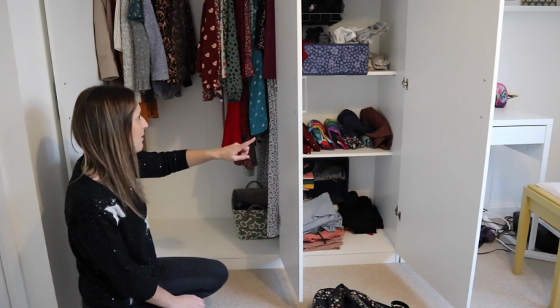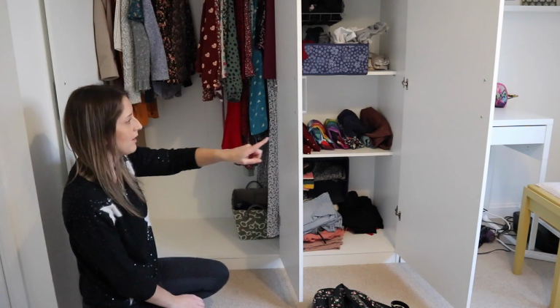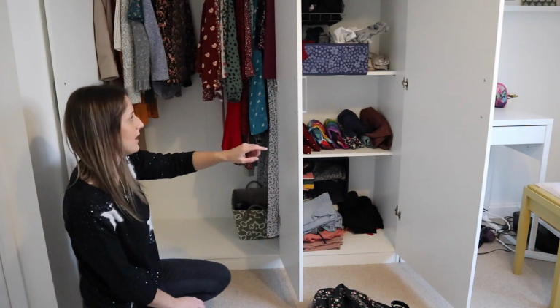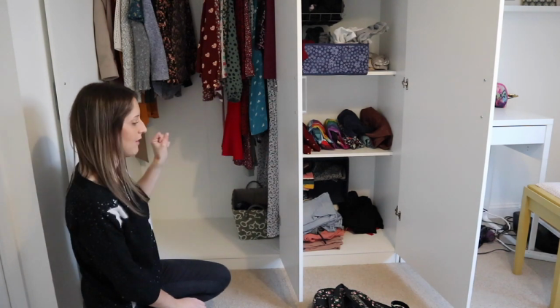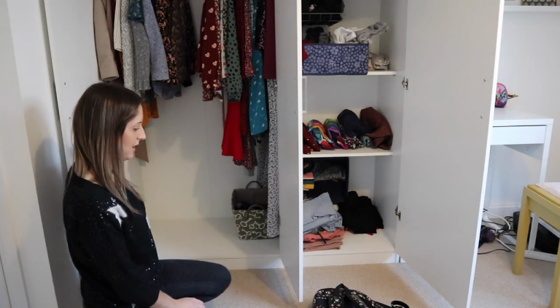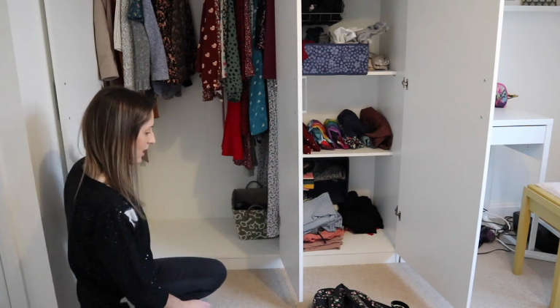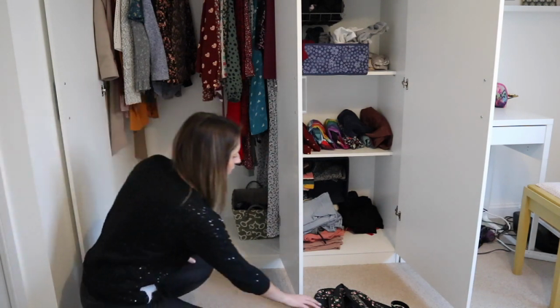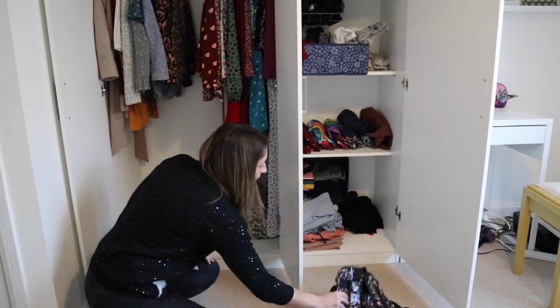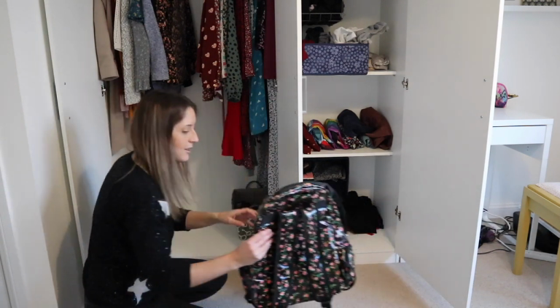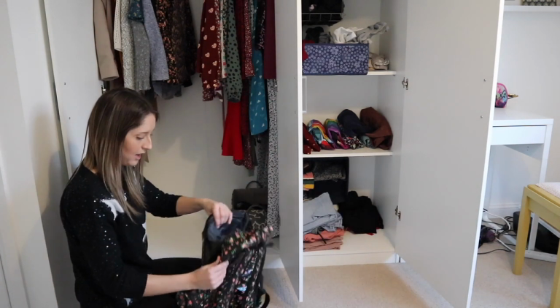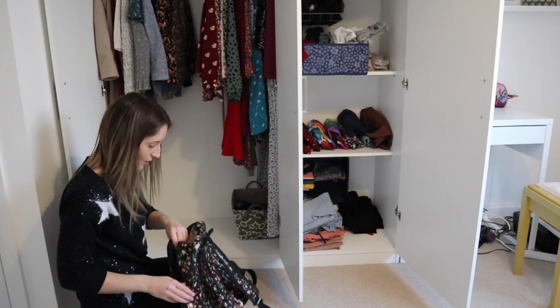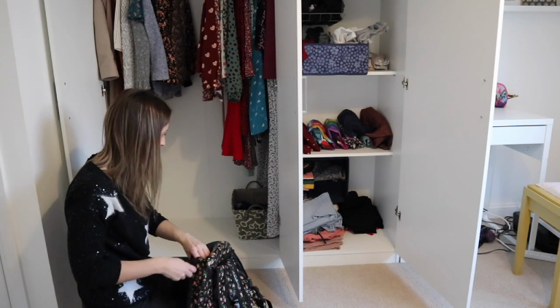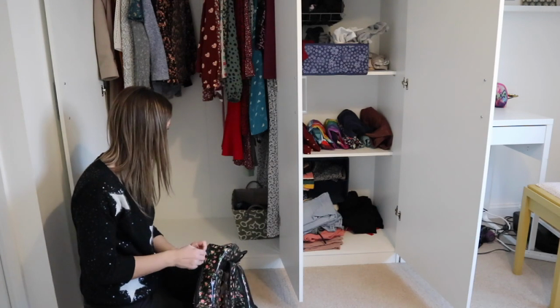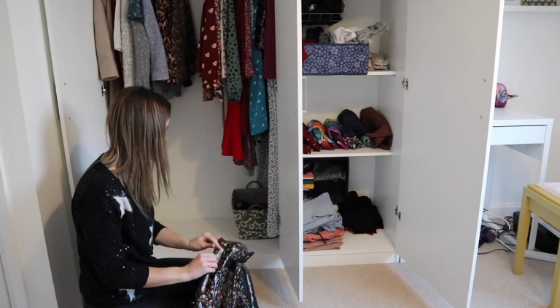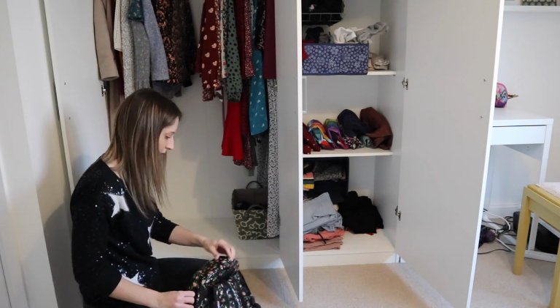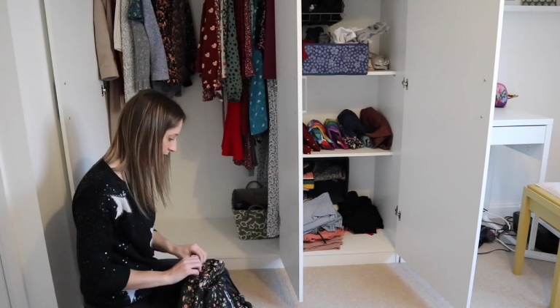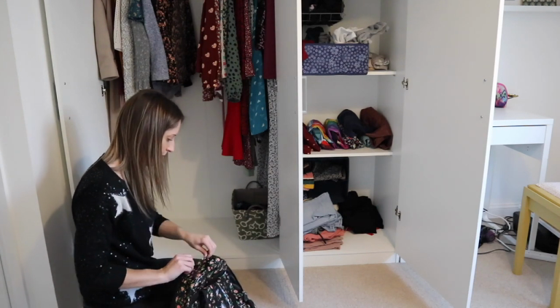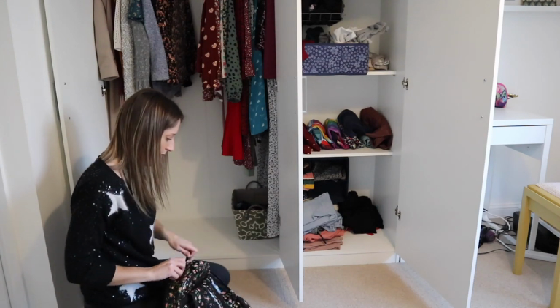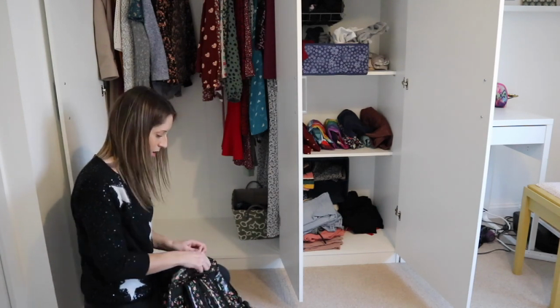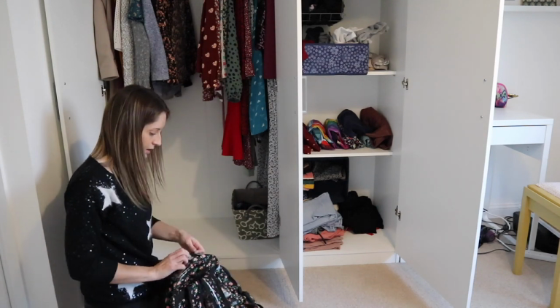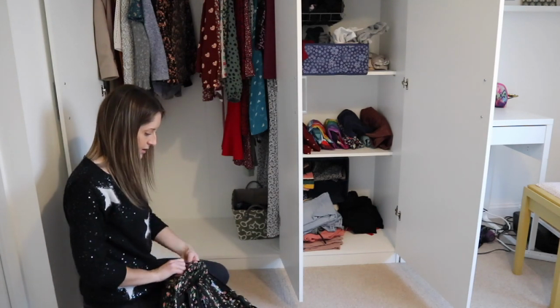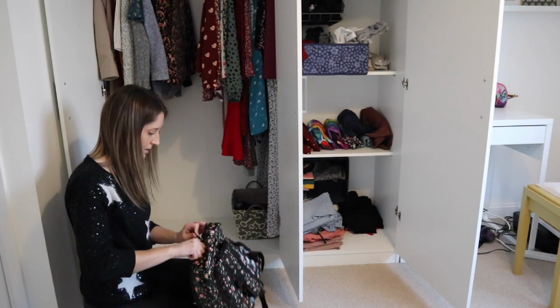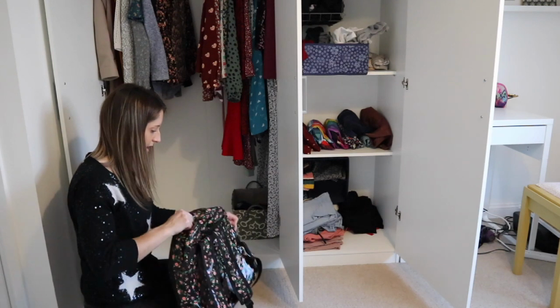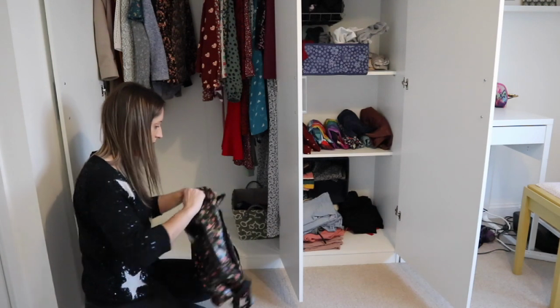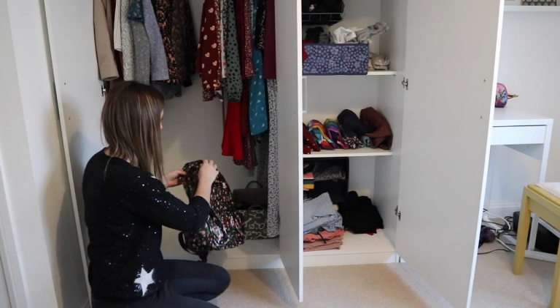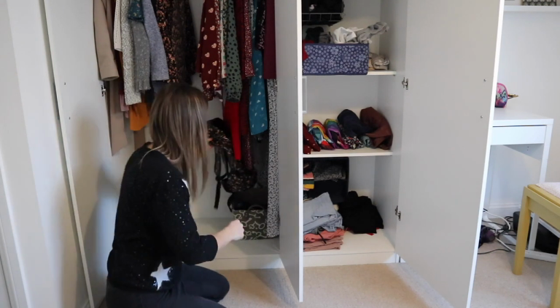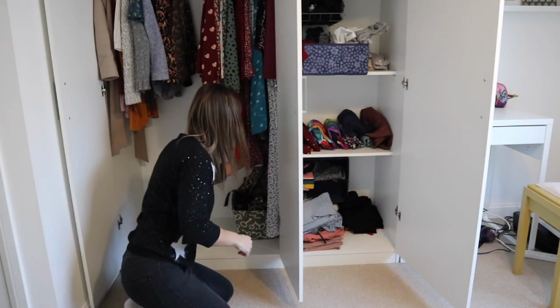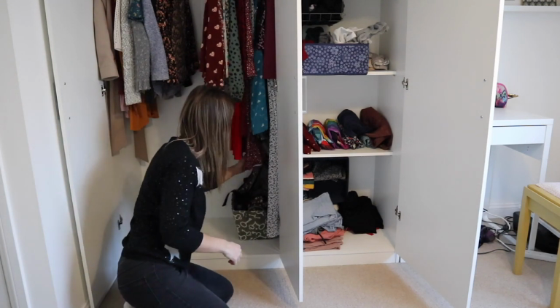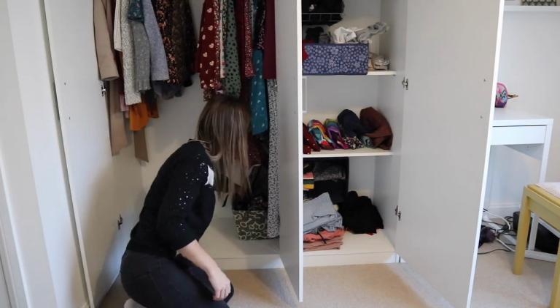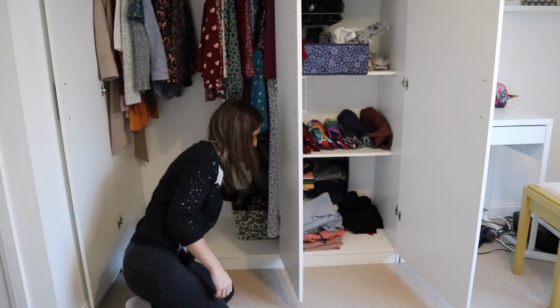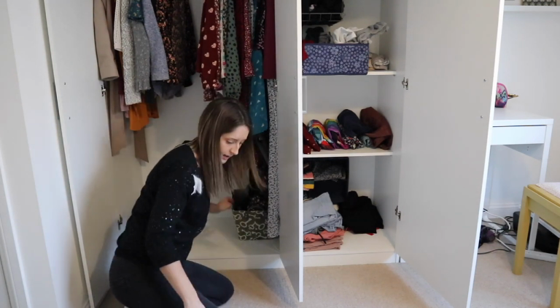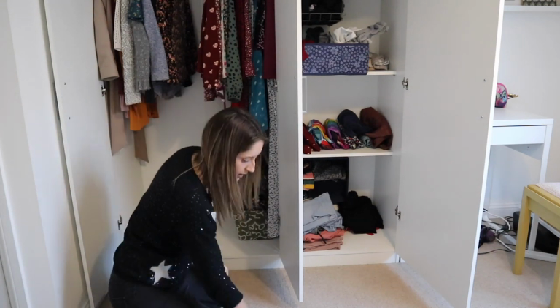Looking at the other section - this is a bag I use quite regularly so I'm going to keep this. I can use it for school trips or something like that, and I think that's one I need good access to.